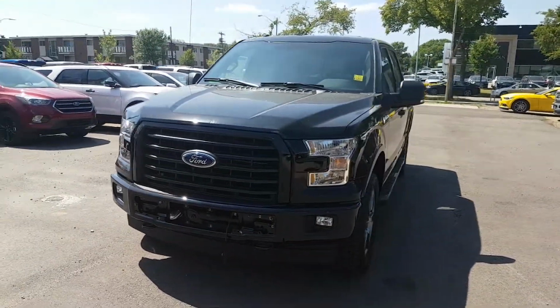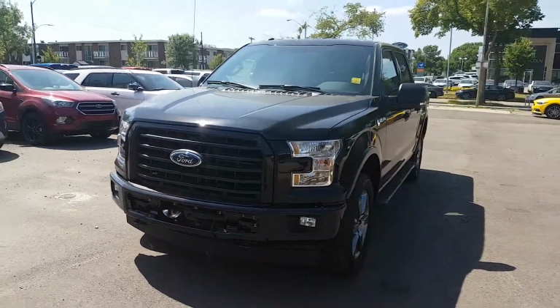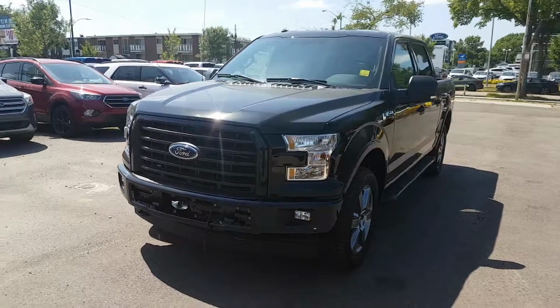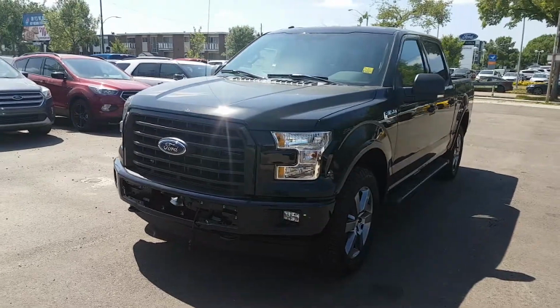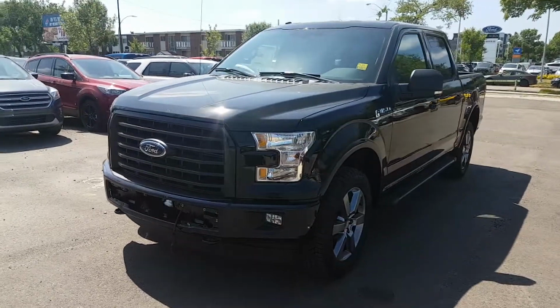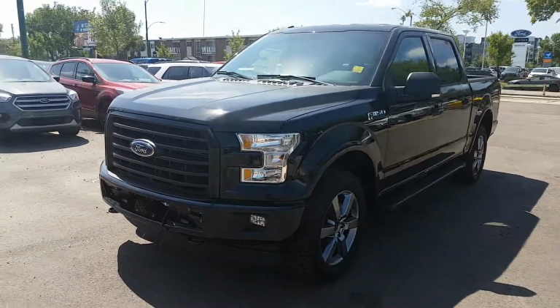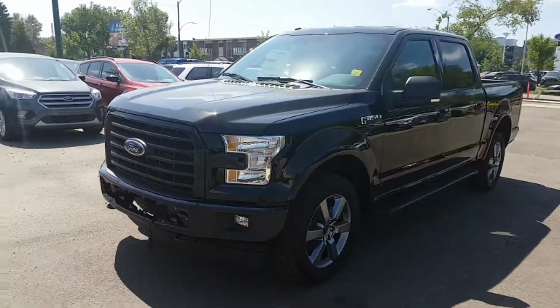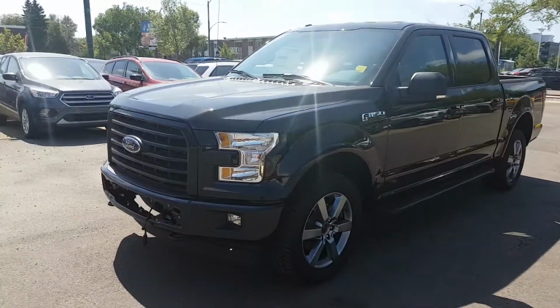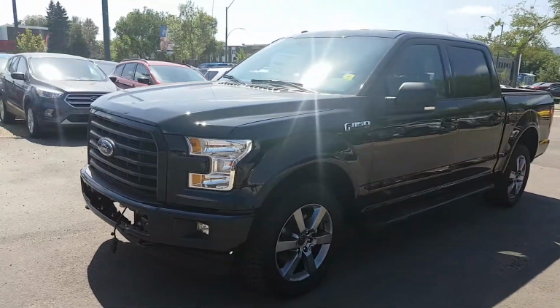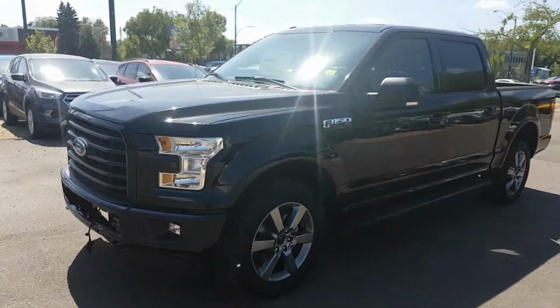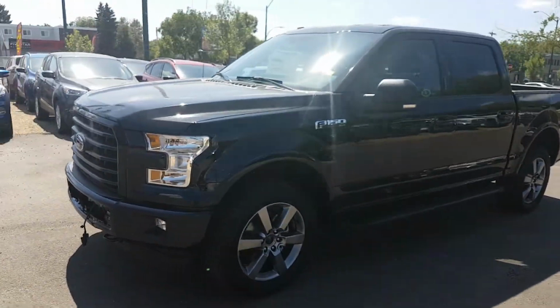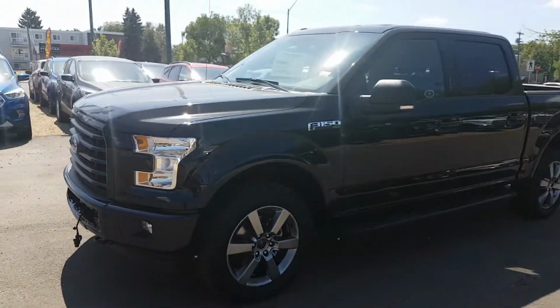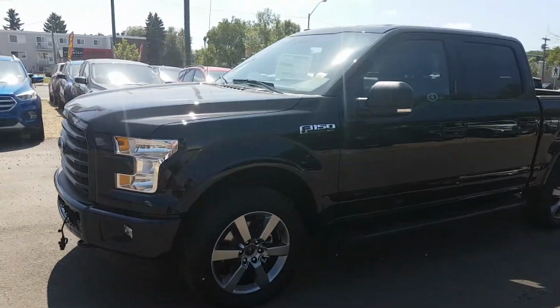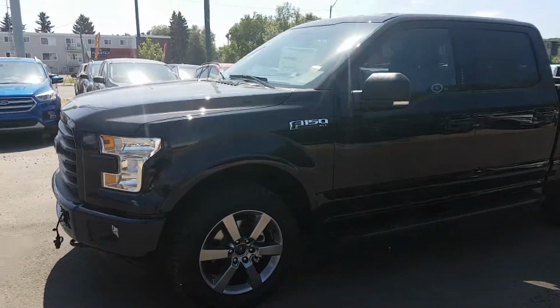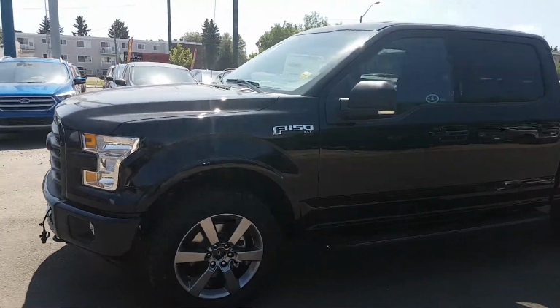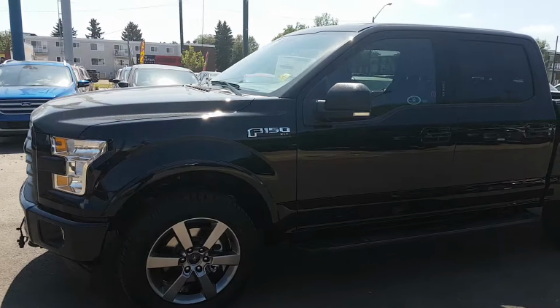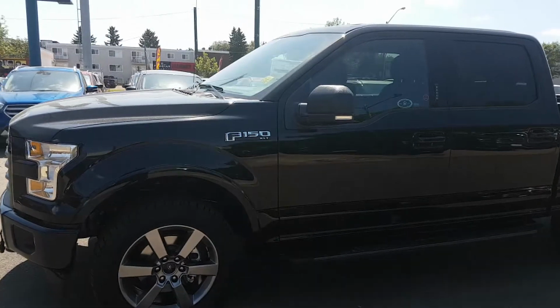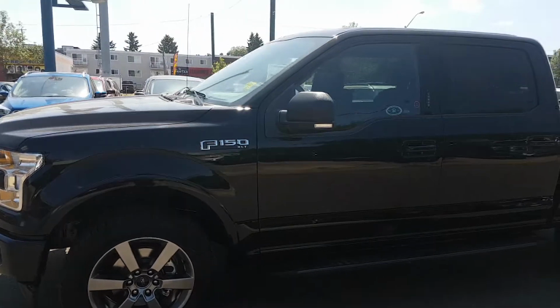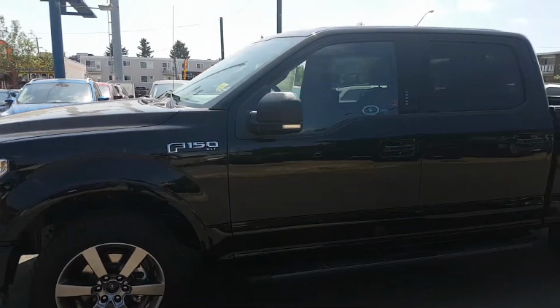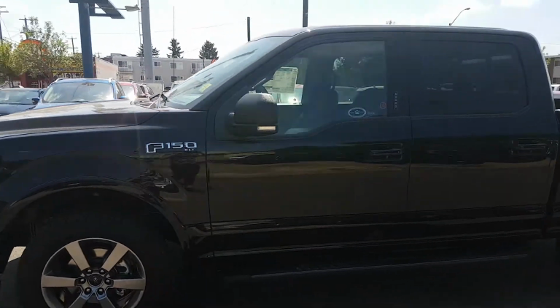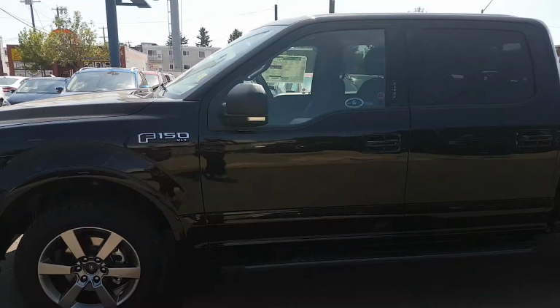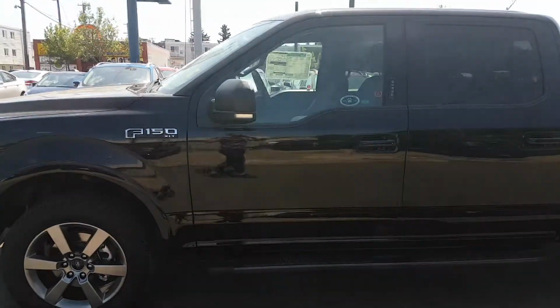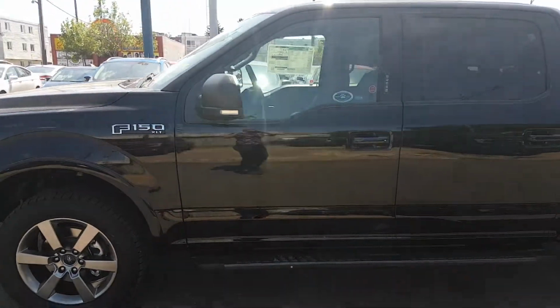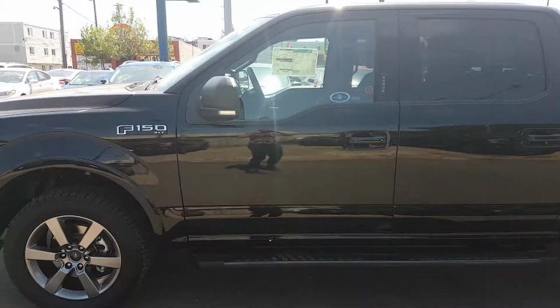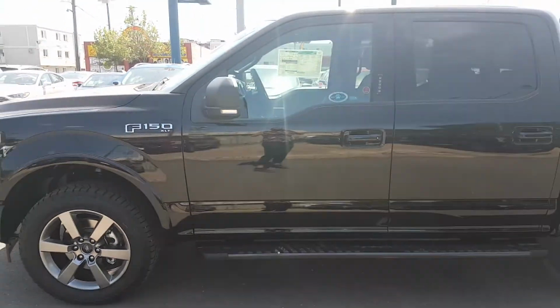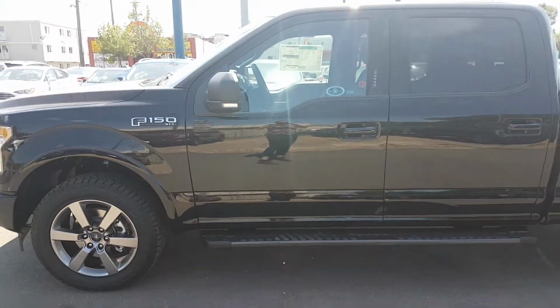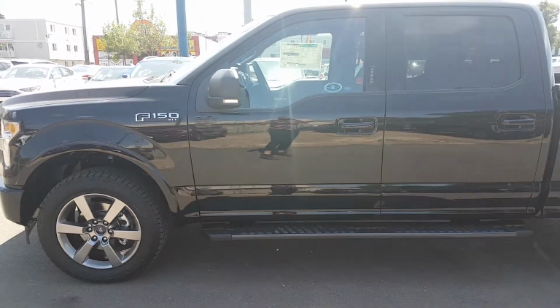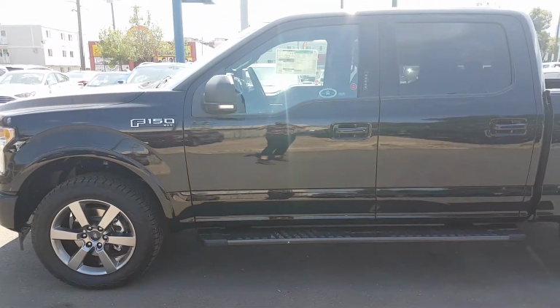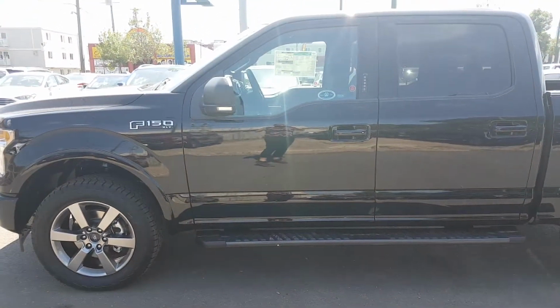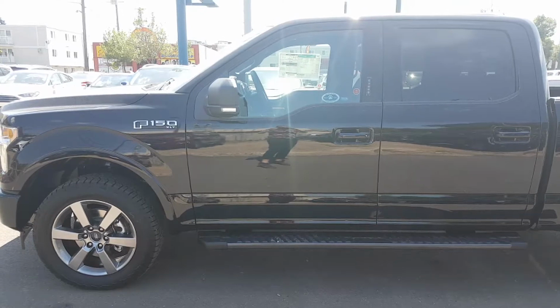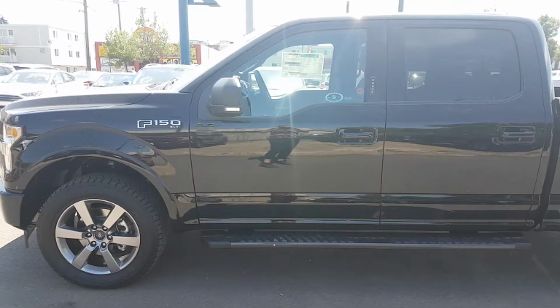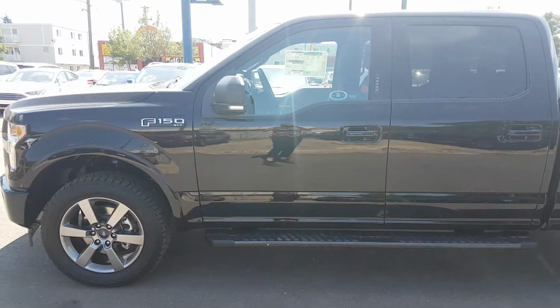This truck does have the FX4 off-road package equipped as well, which includes running boards and 20-inch wheels. This truck is available today at 11420 107th Ave. Northwest in Edmonton, Alberta.